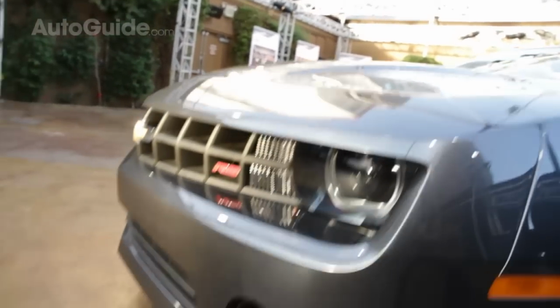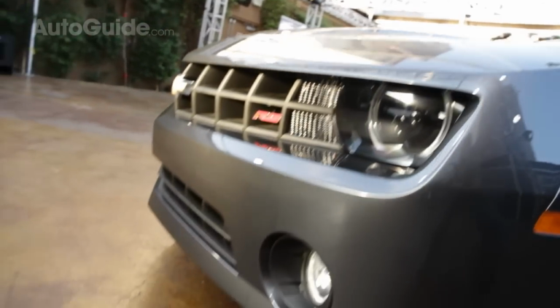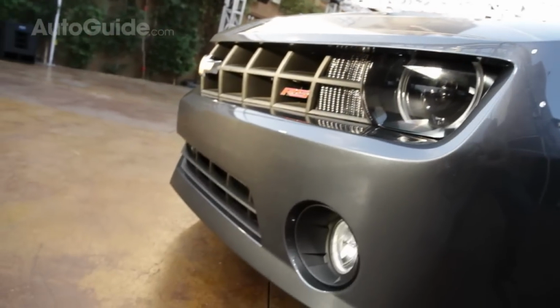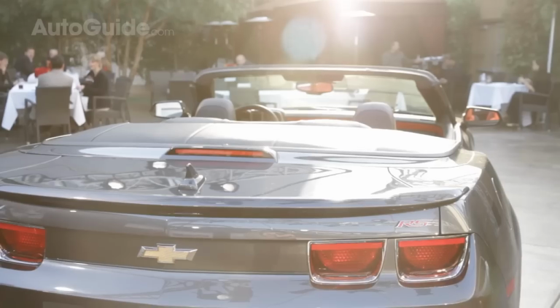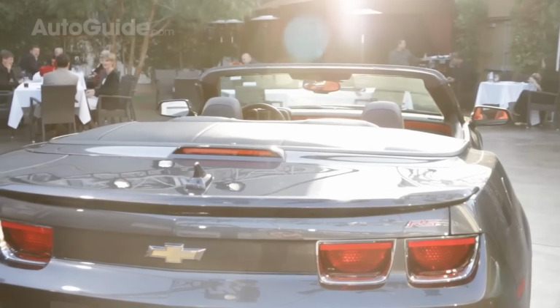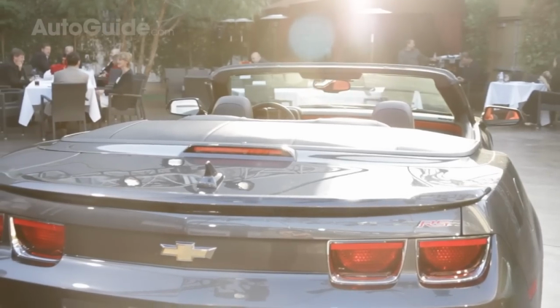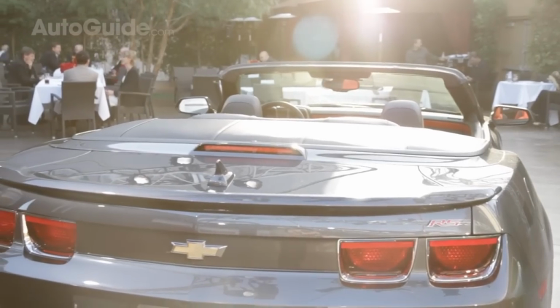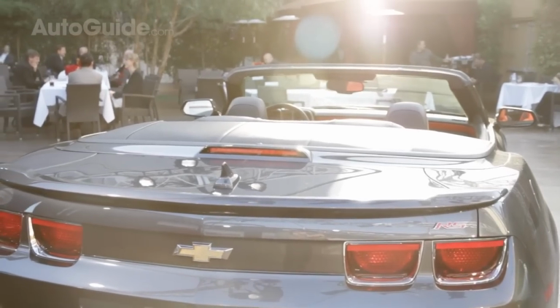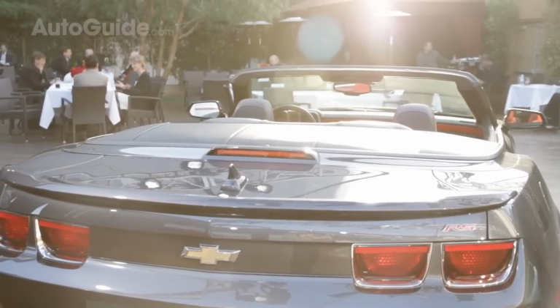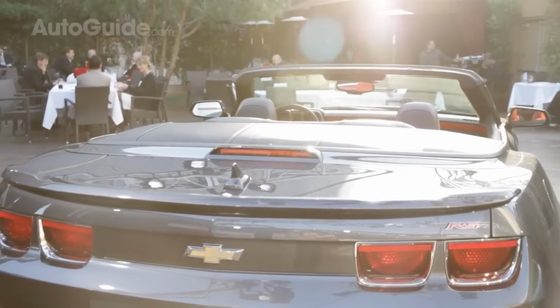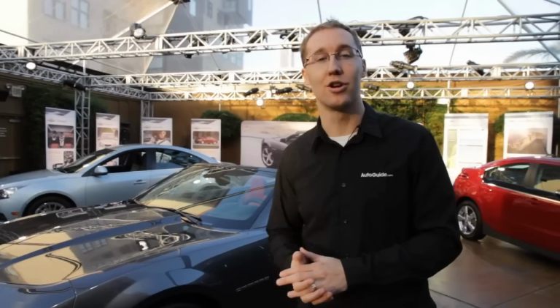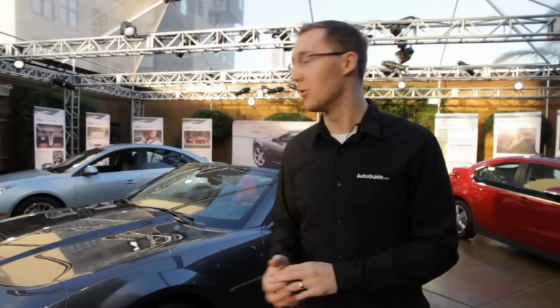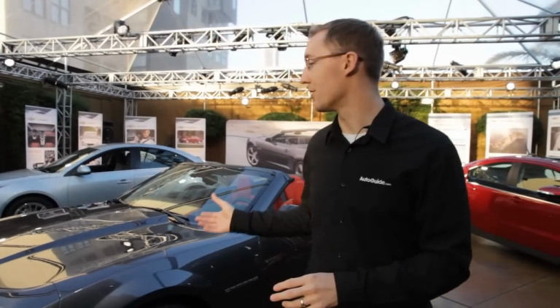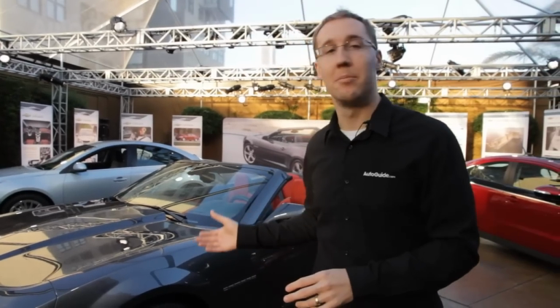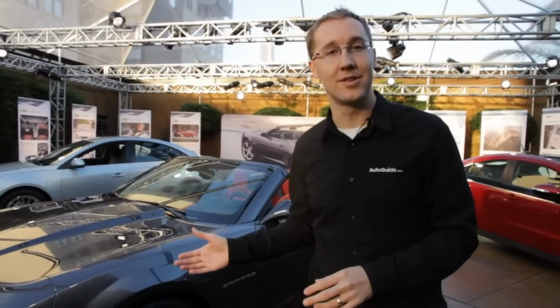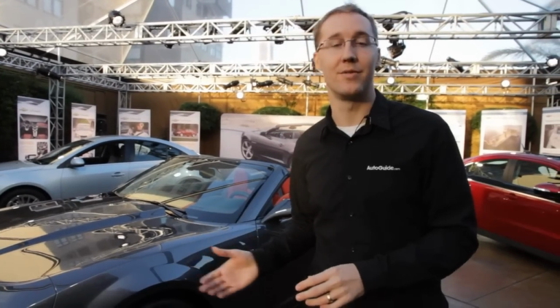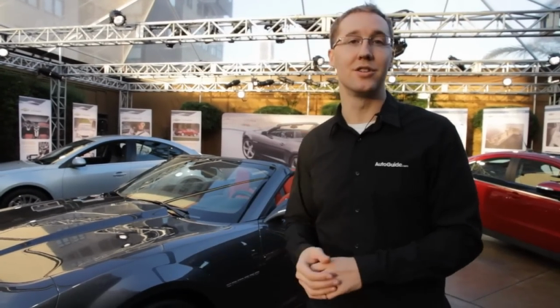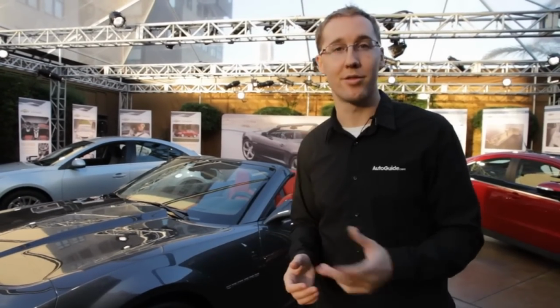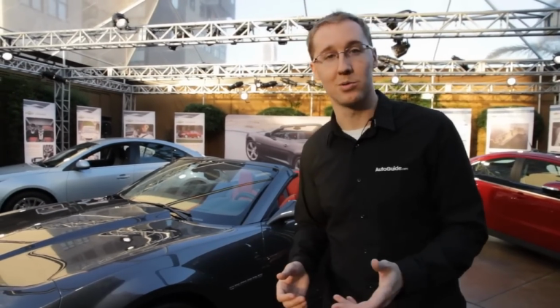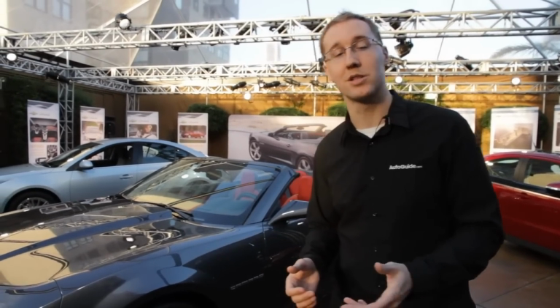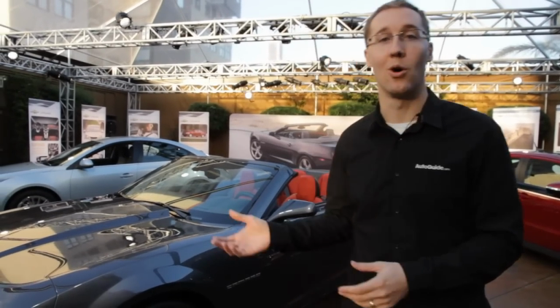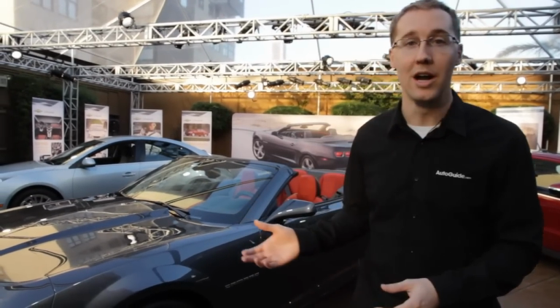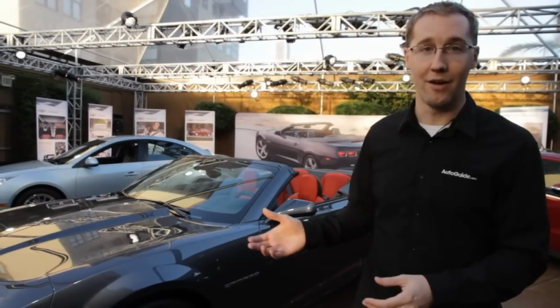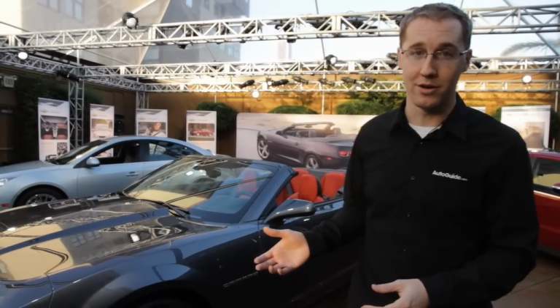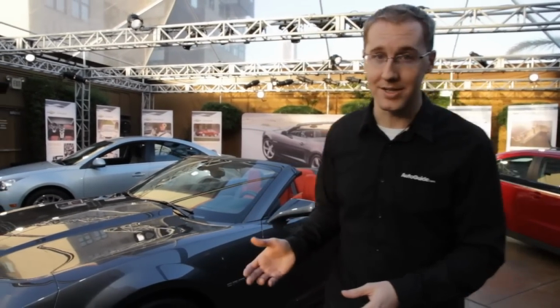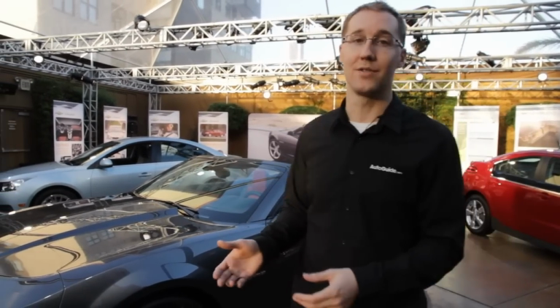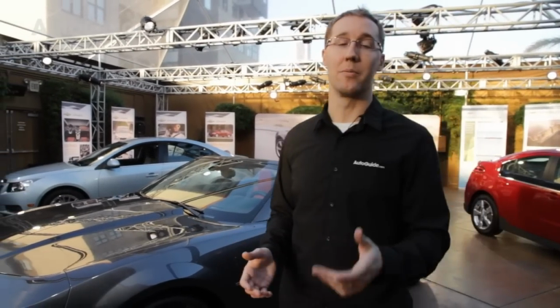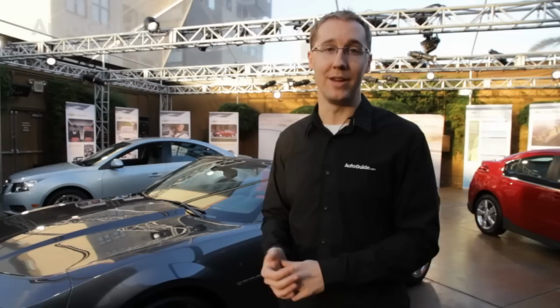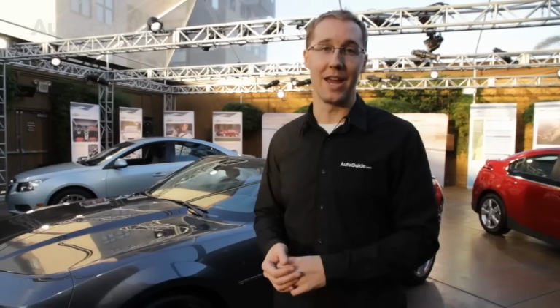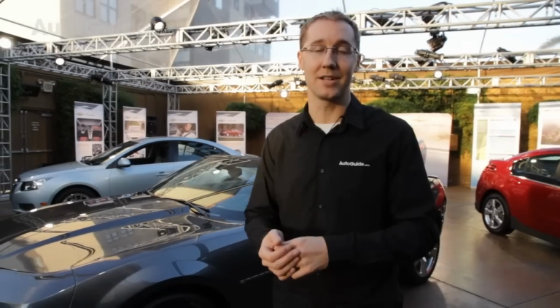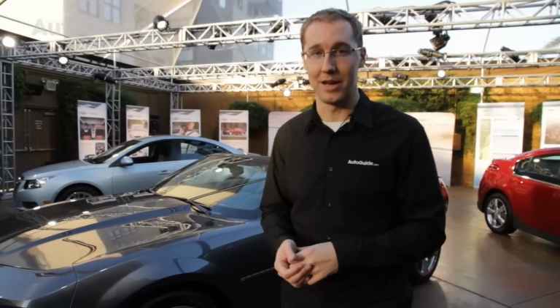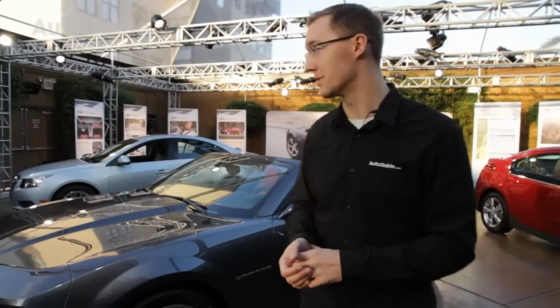The Camaro Convertible is, other than a chopped top, very similar to the Coupe. We're talking about the same V6 or V8 engines with 312 horsepower, or 426 if you opt for the big V8 and the SS with the manual transmission.